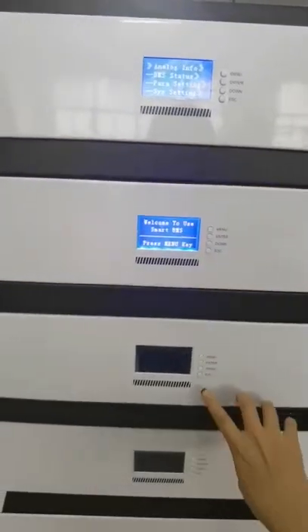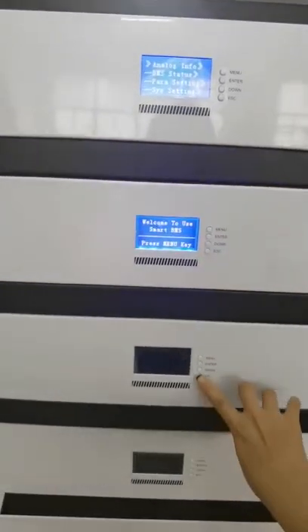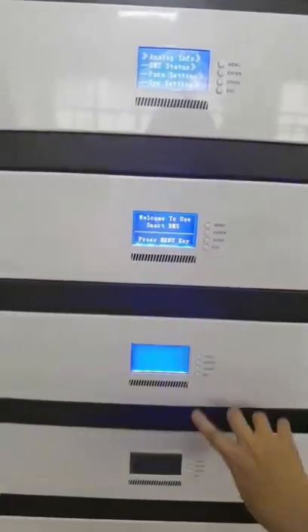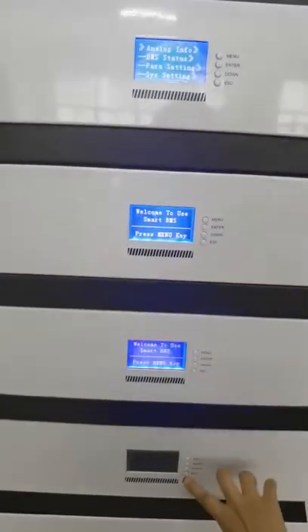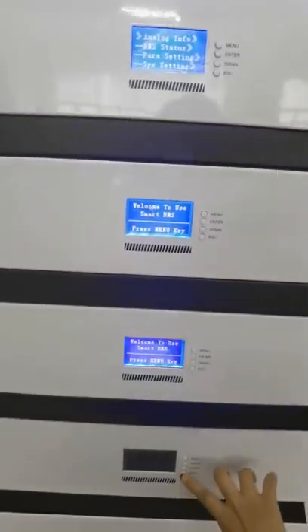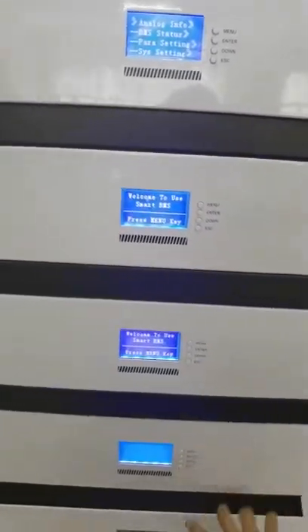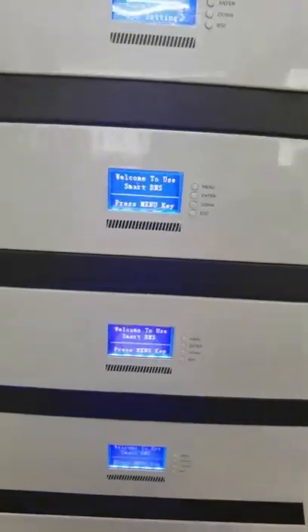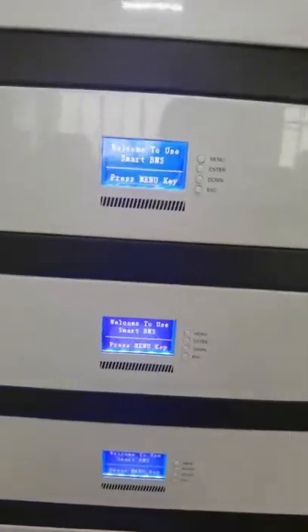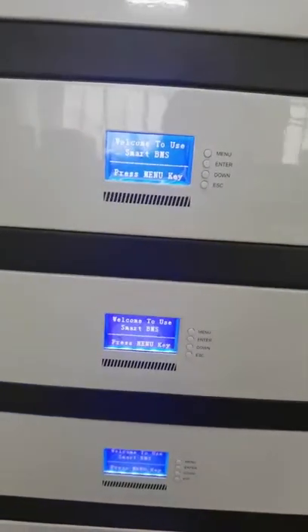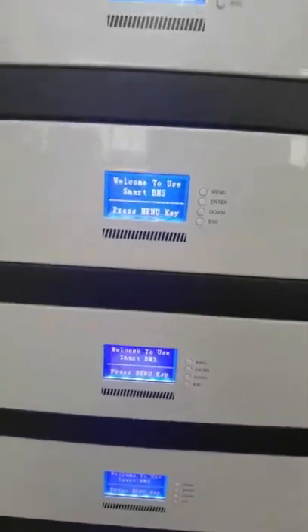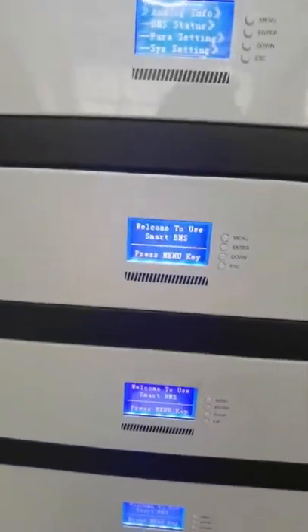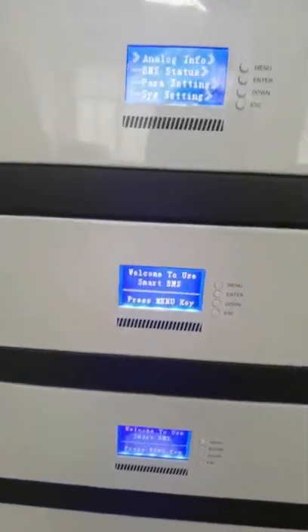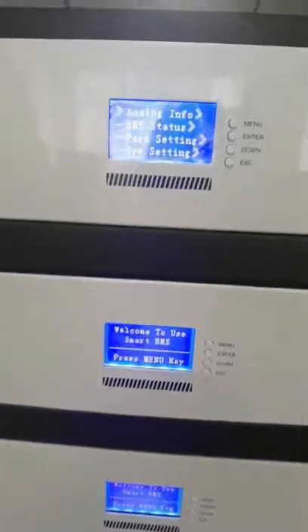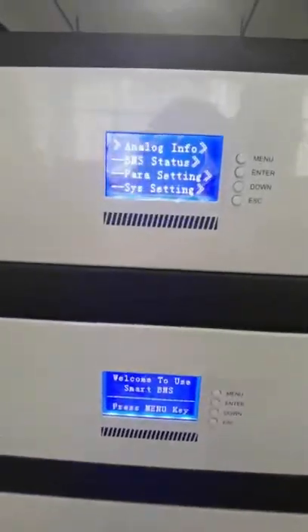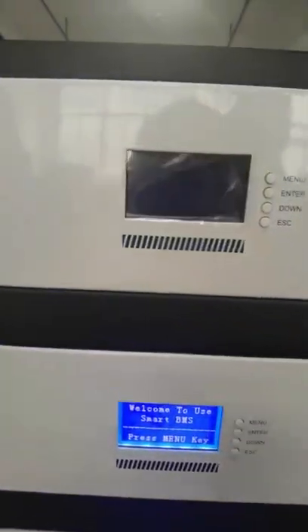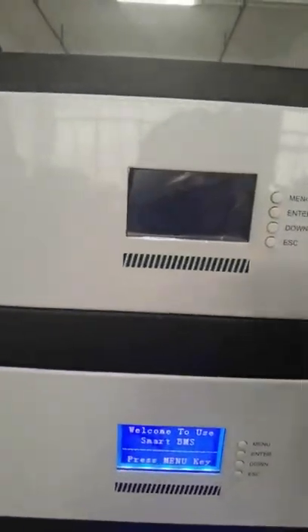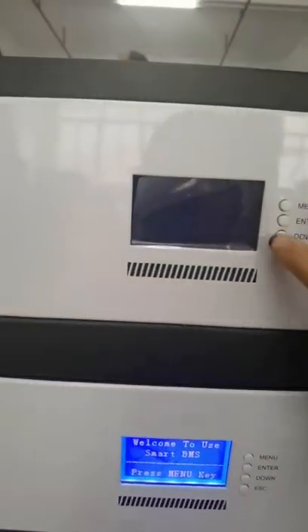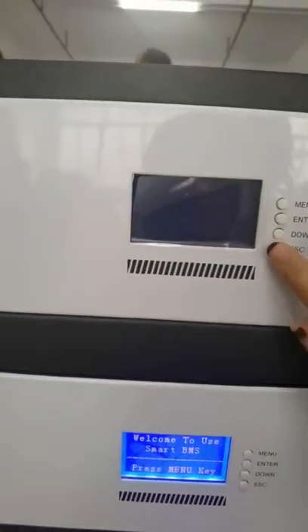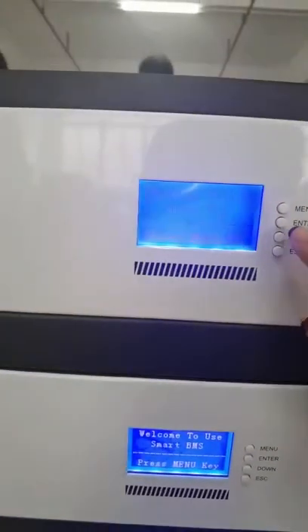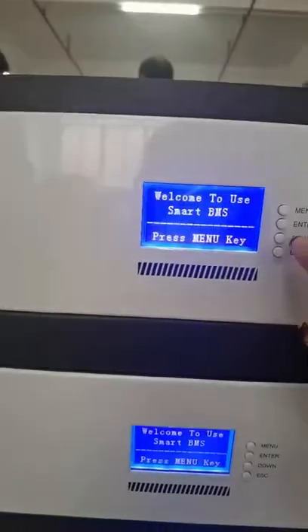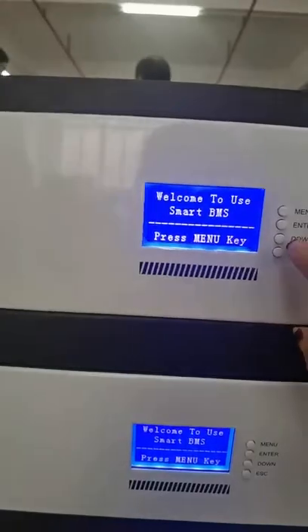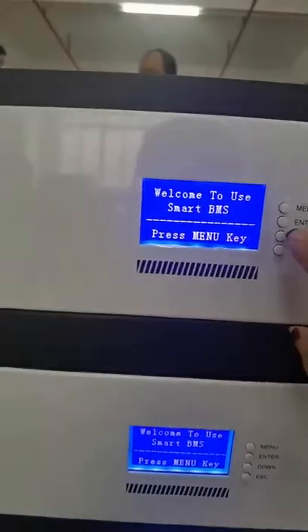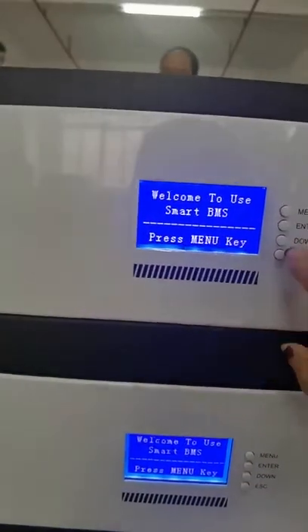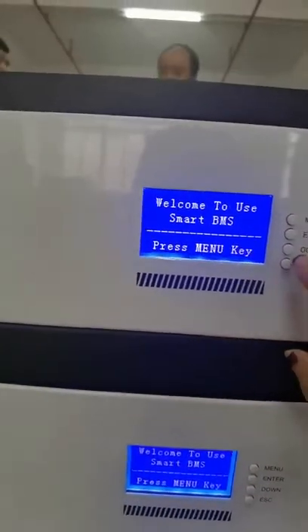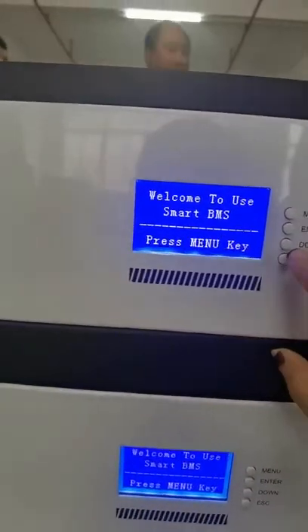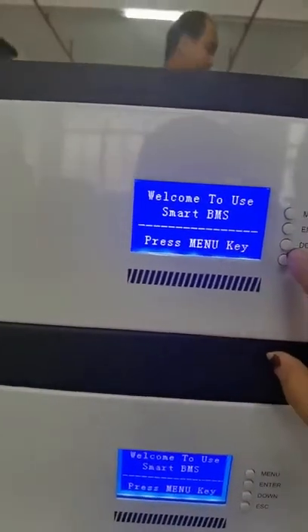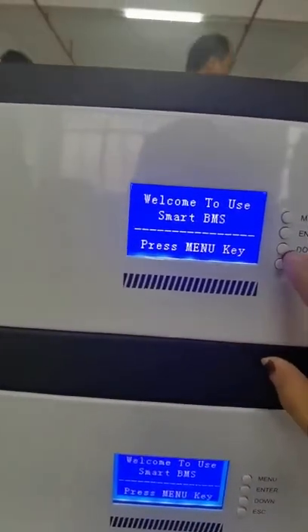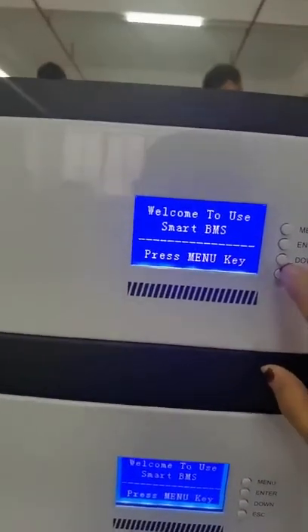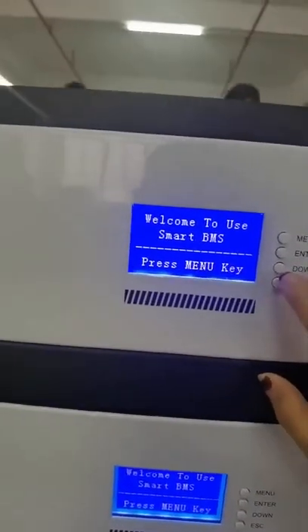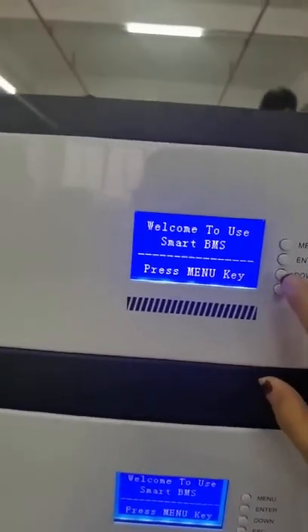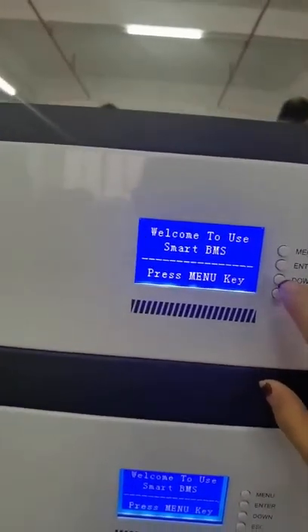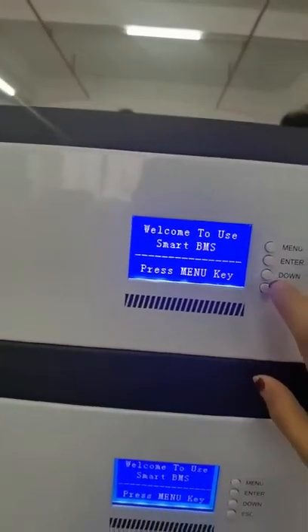On the LCD screen, you can see the battery capacity and the cell status with the voltage and the temperature.